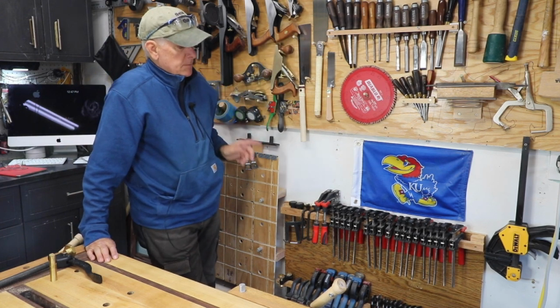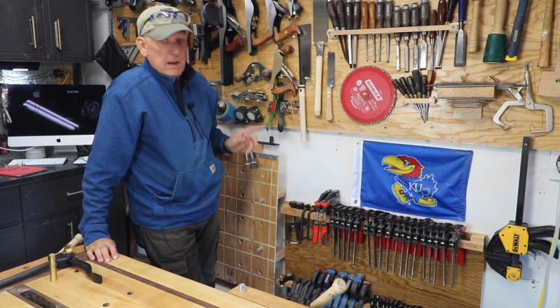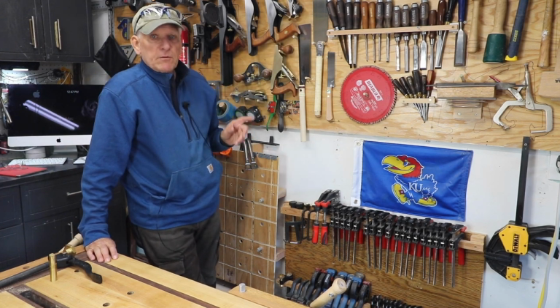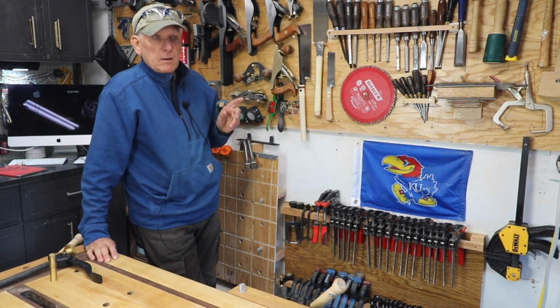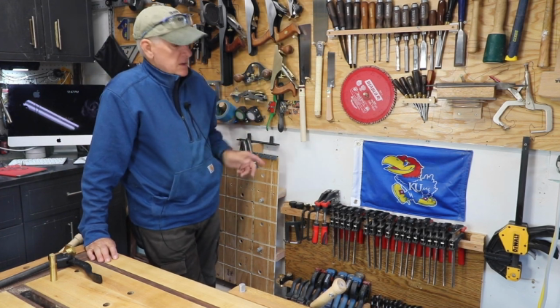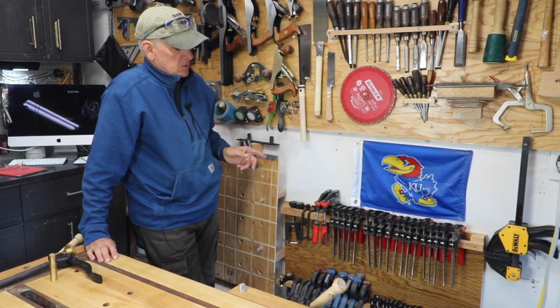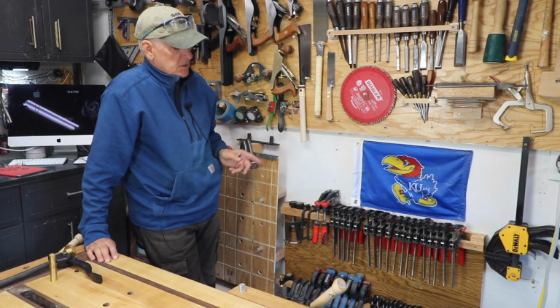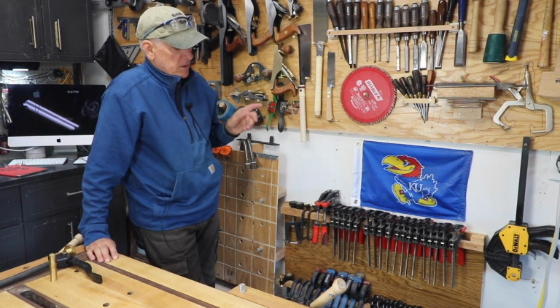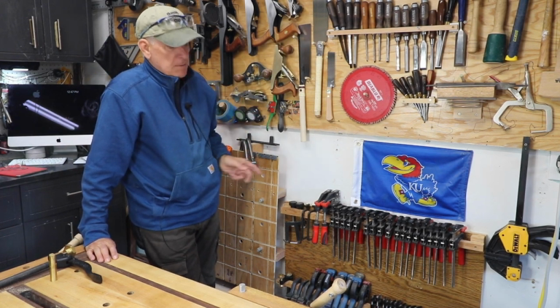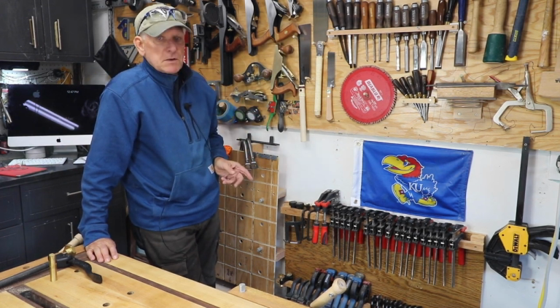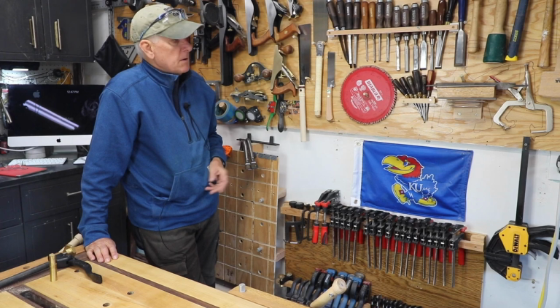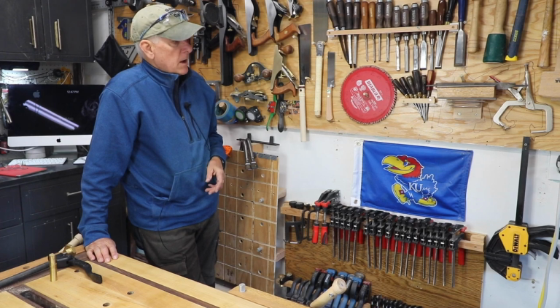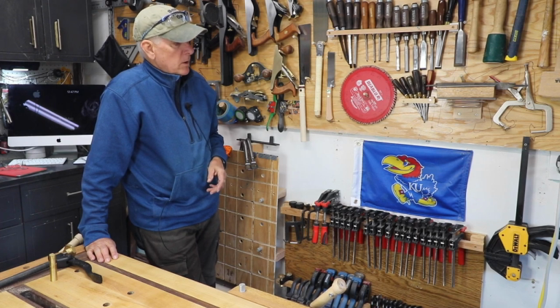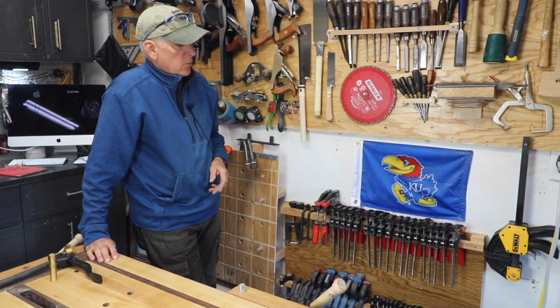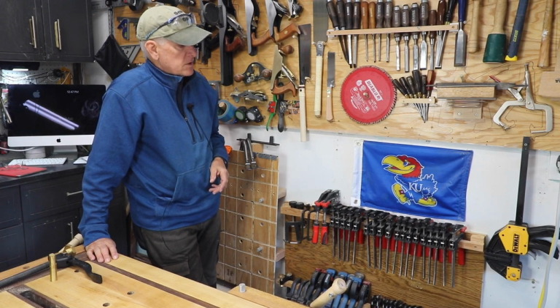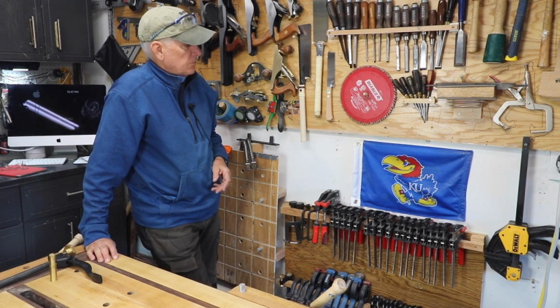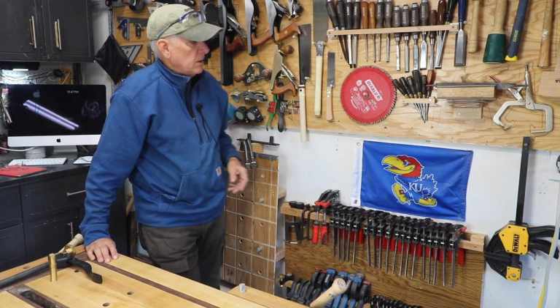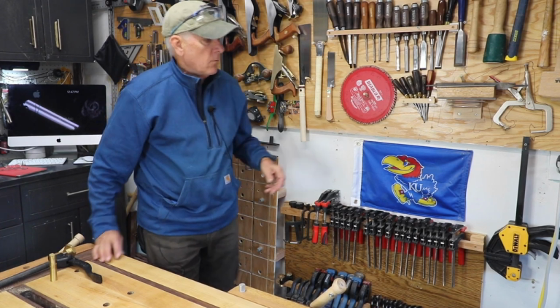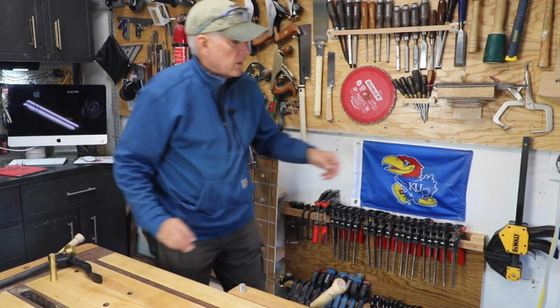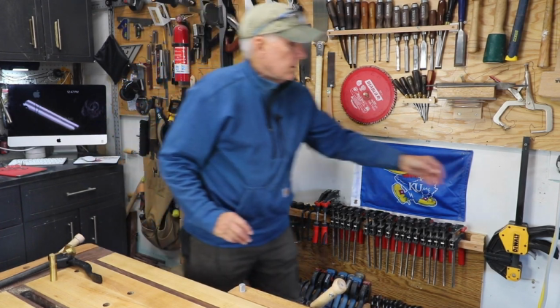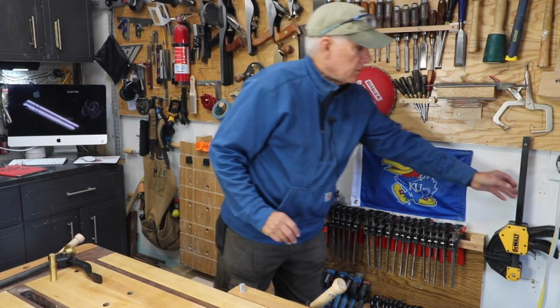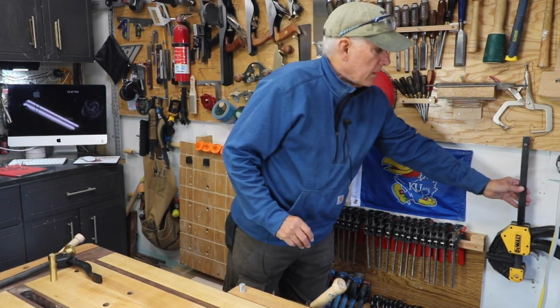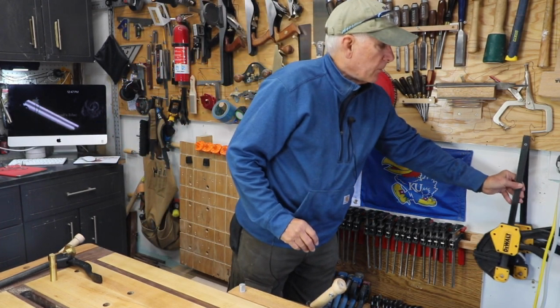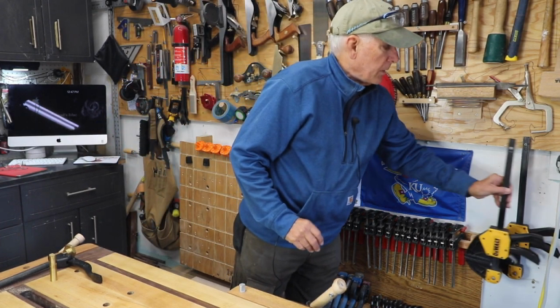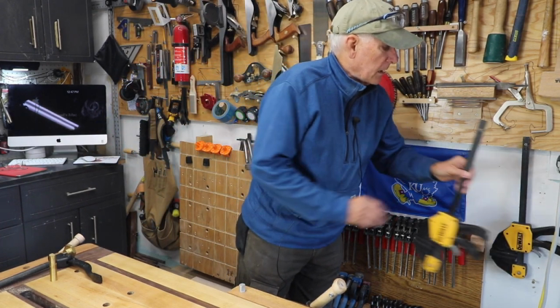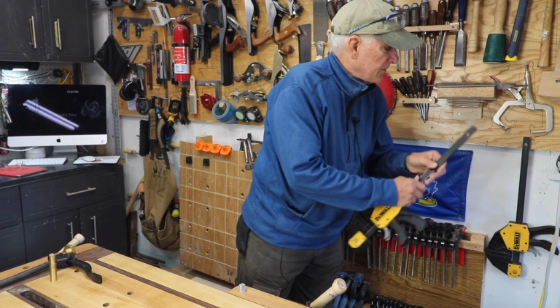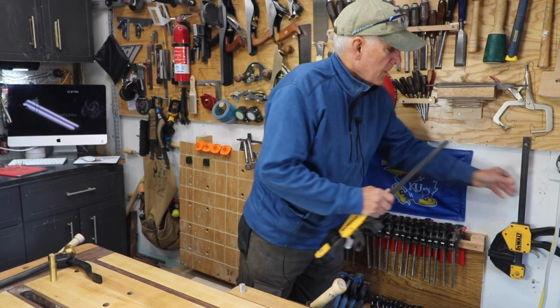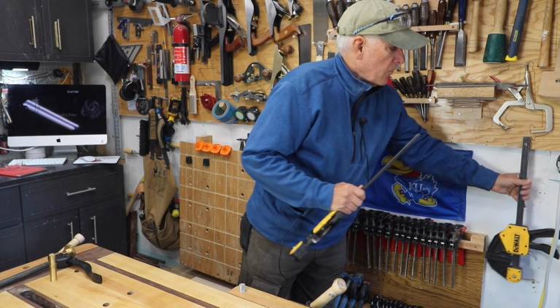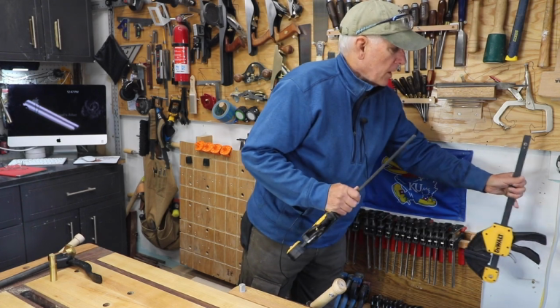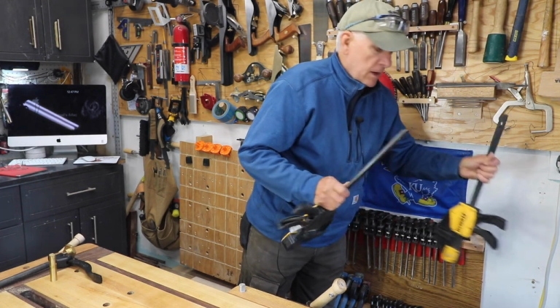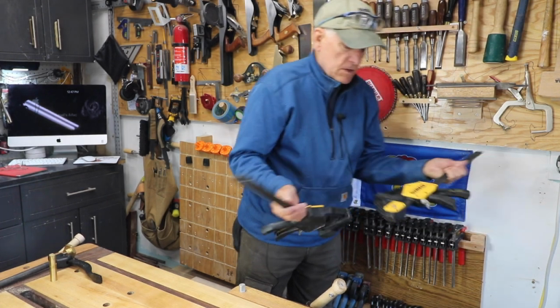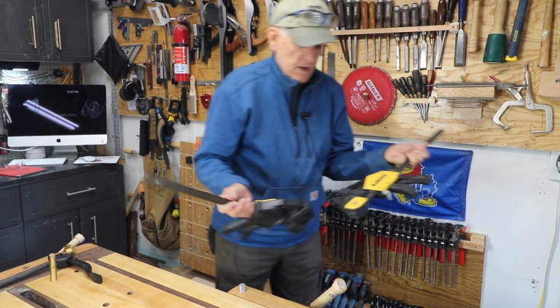Sometimes the best solutions are the simplest. We overwork stuff. Speaking of overworking, you know there are a lot of different ways to build storage for things such as this.